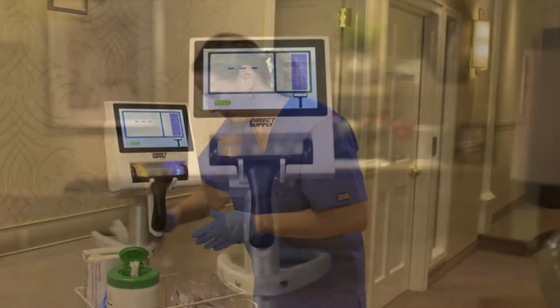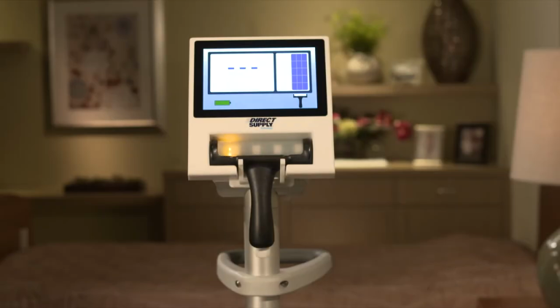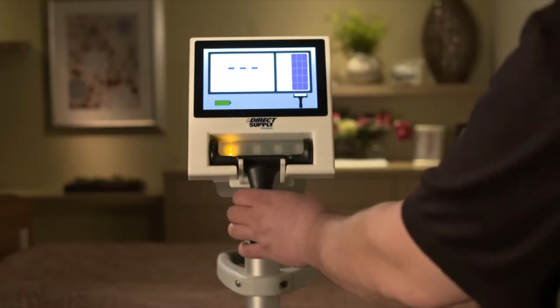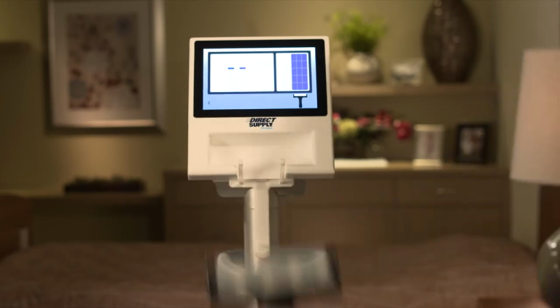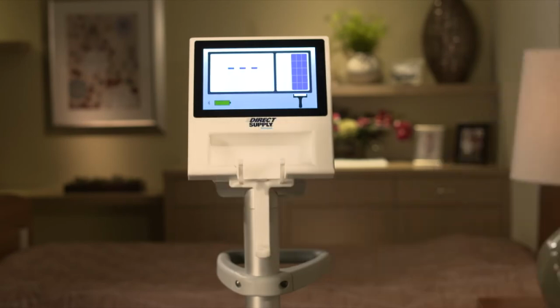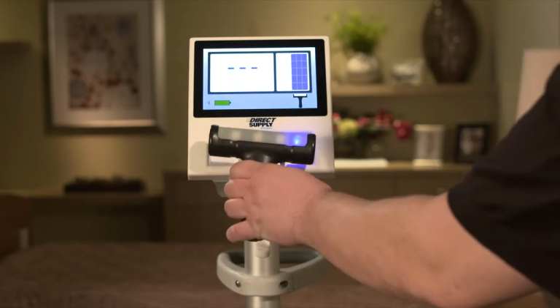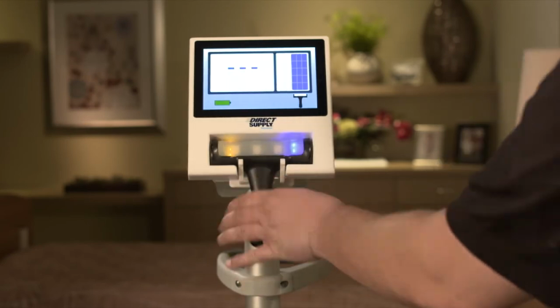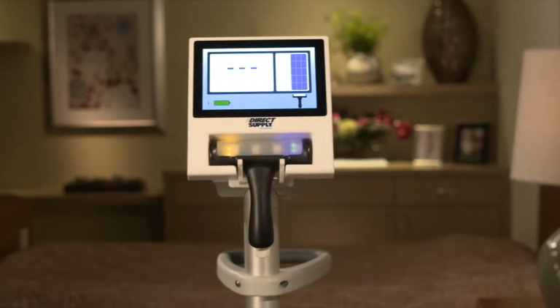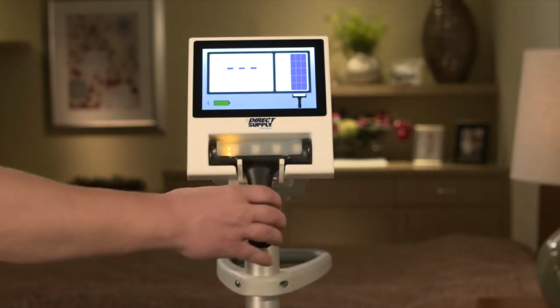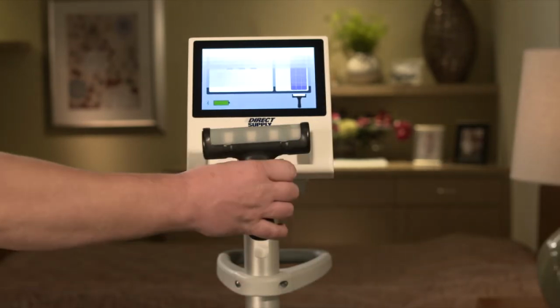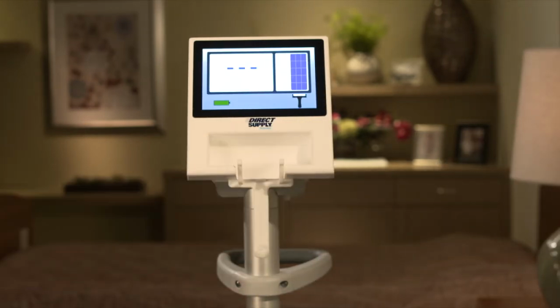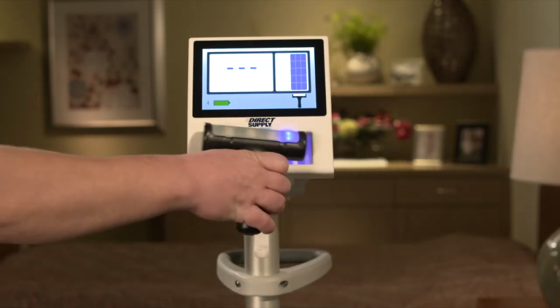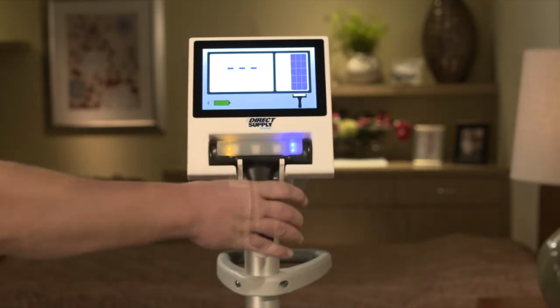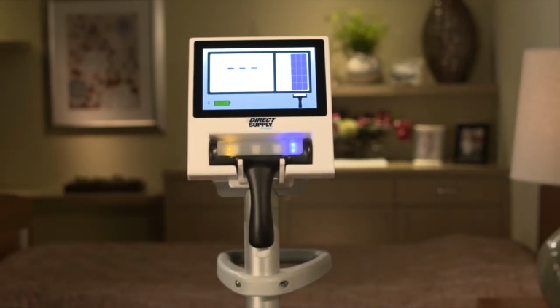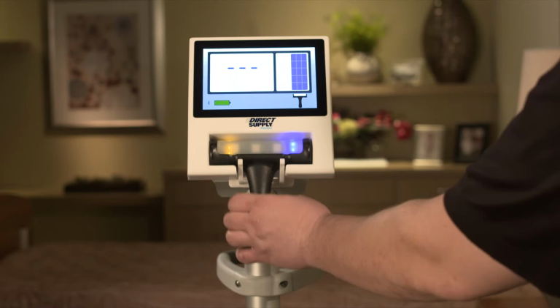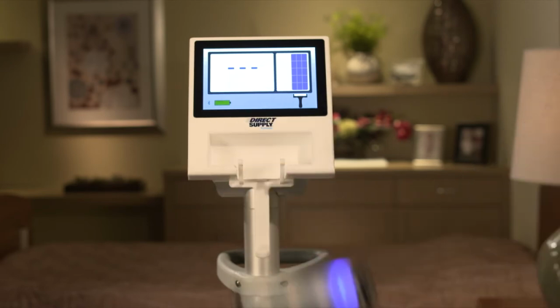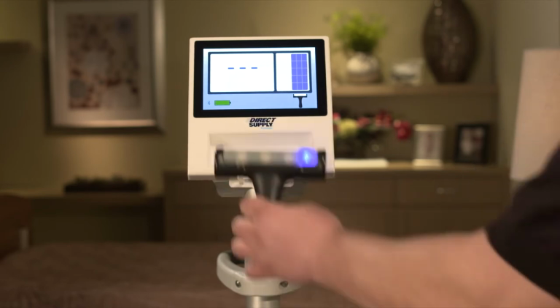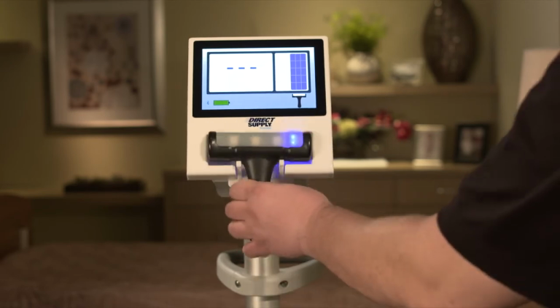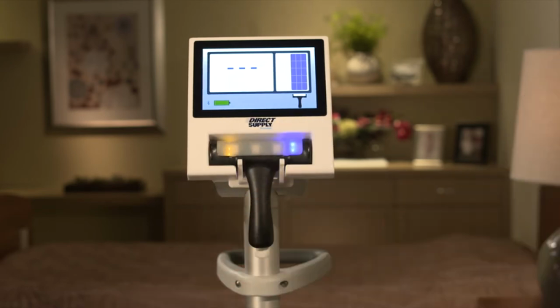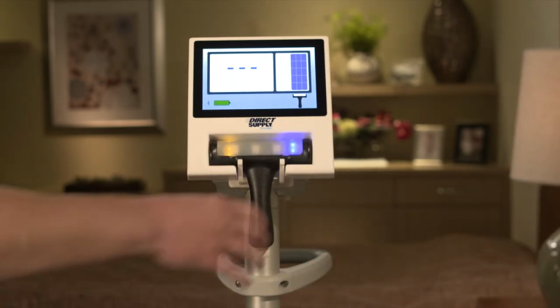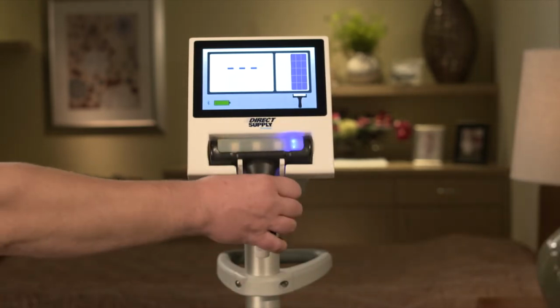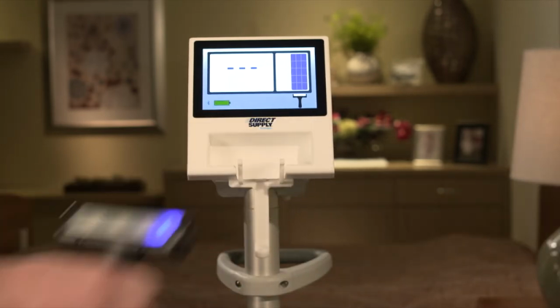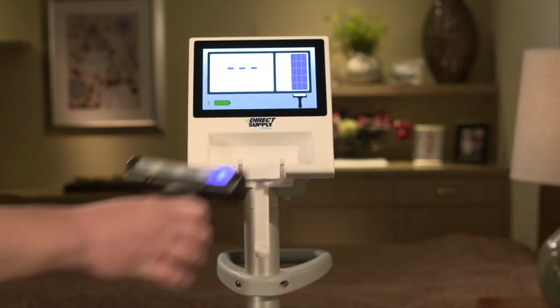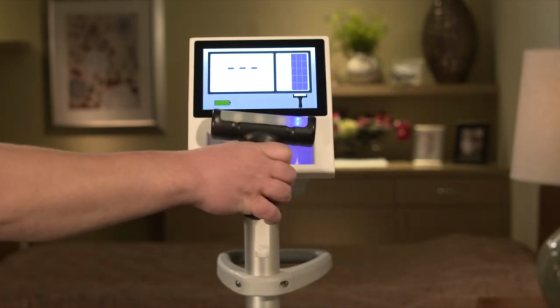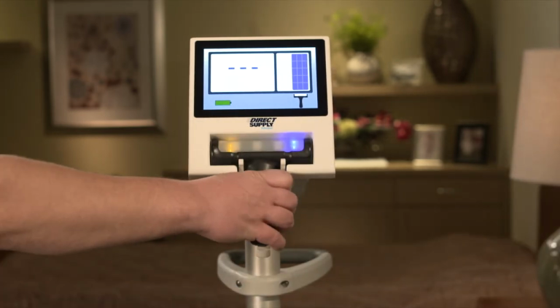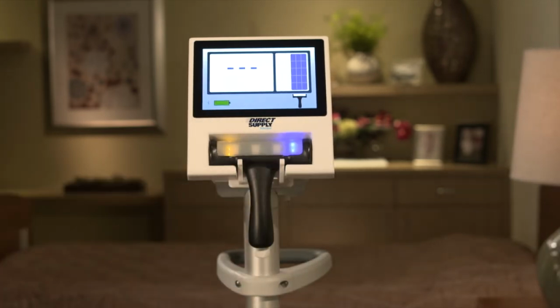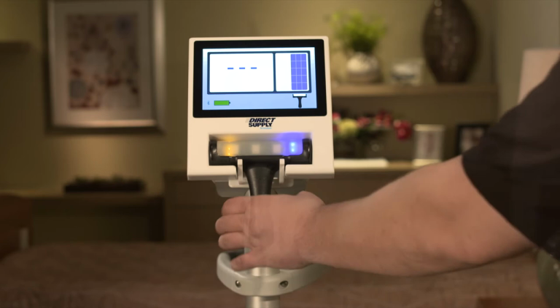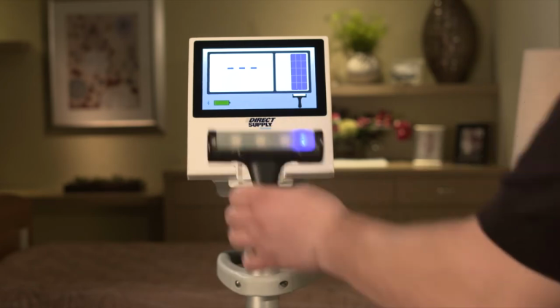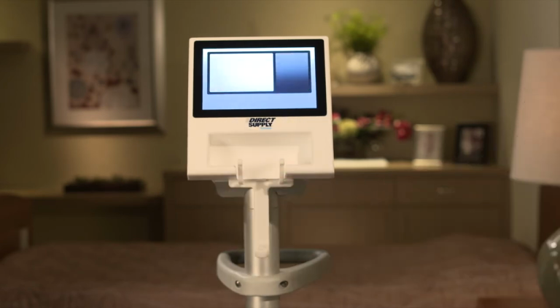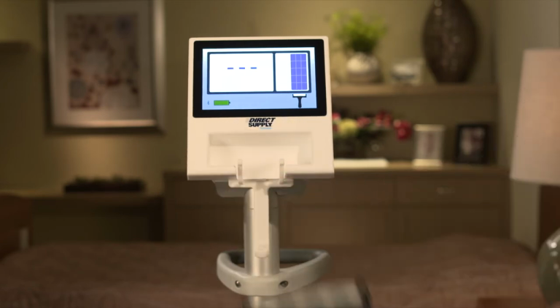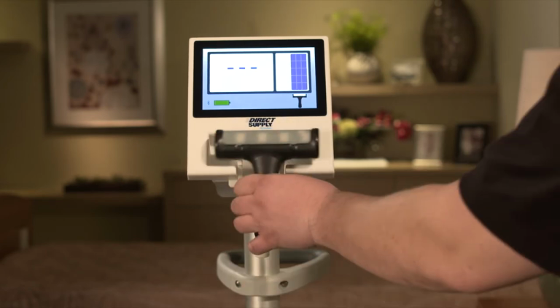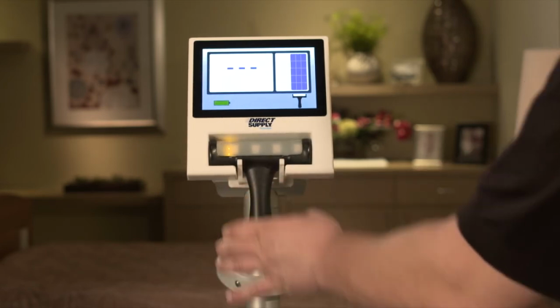While most bladder scanner probes are prone to breaking, the Attendant Prodigy Bladder Scanner's rugged construction protects internal components from shock and vibration. Each Prodigy Bladder Scanner comes standard with a limited 18-month warranty.